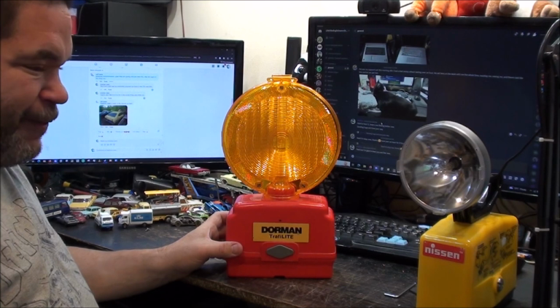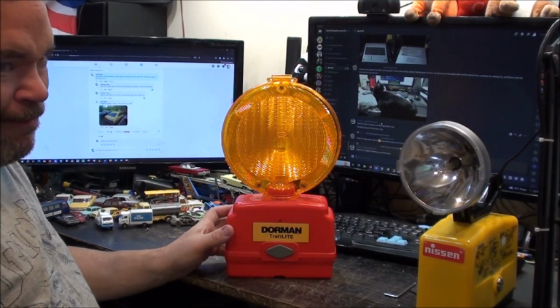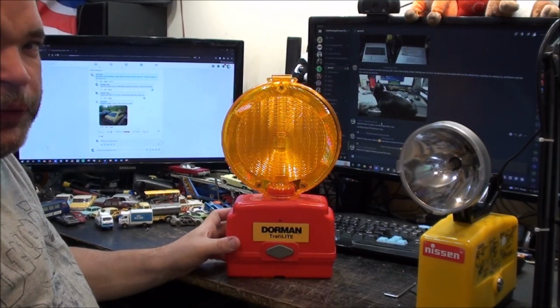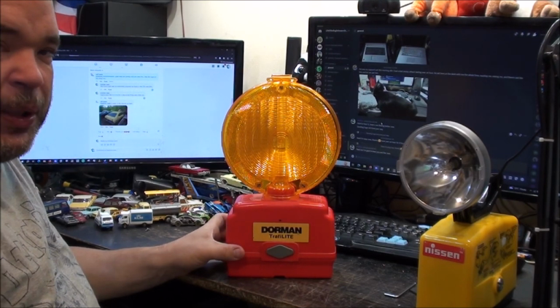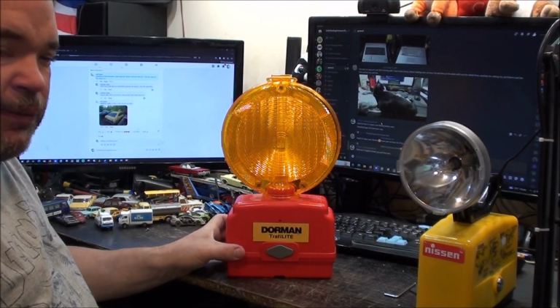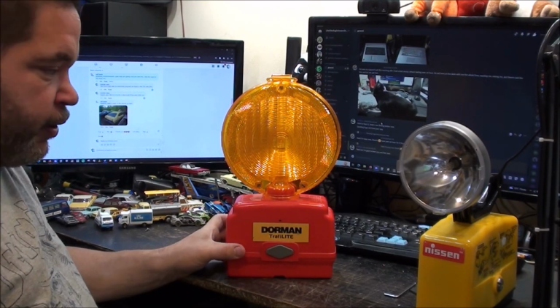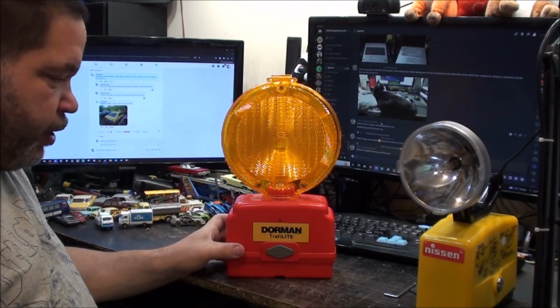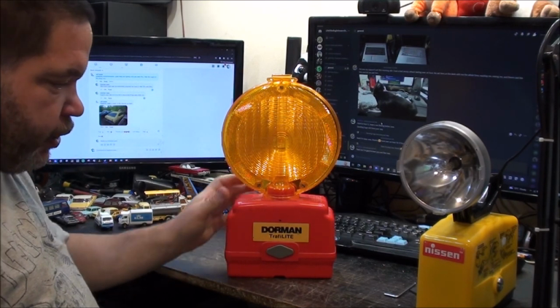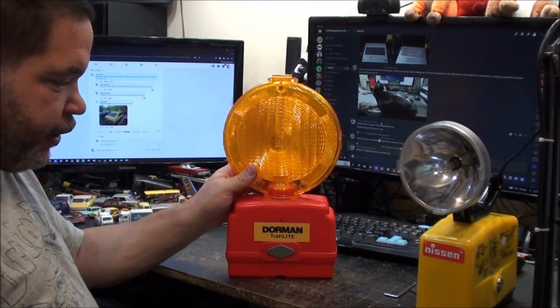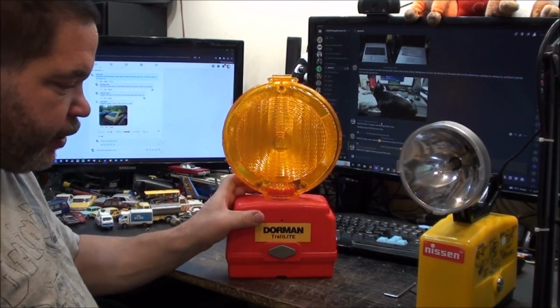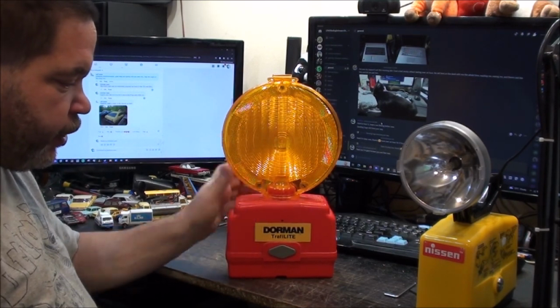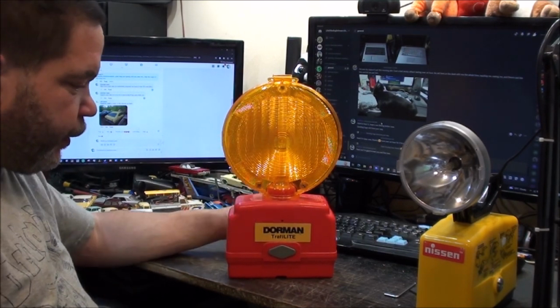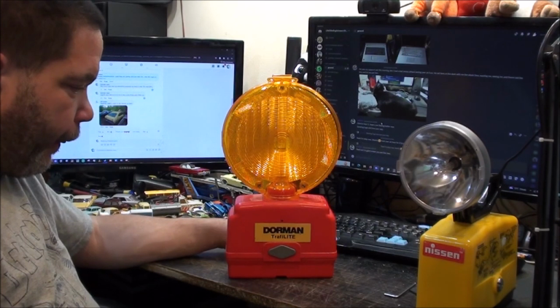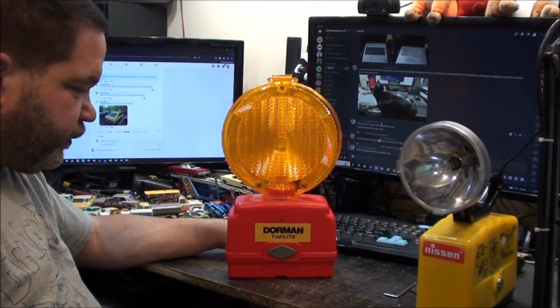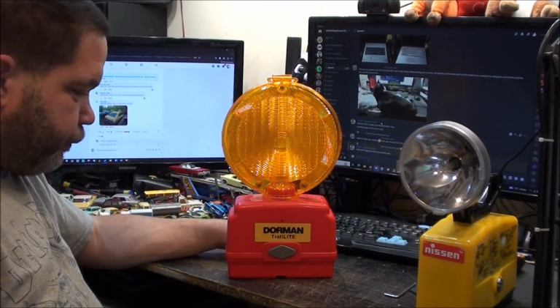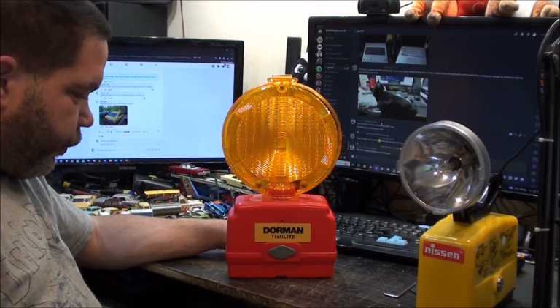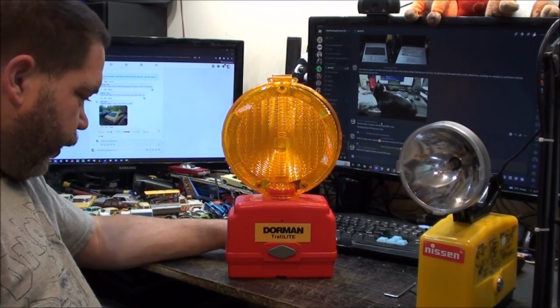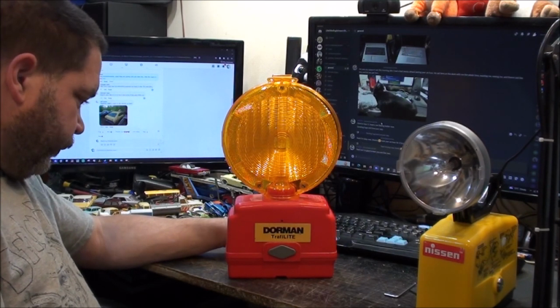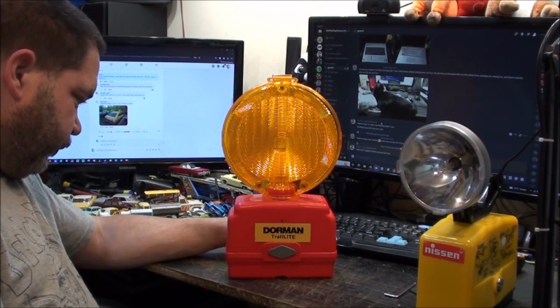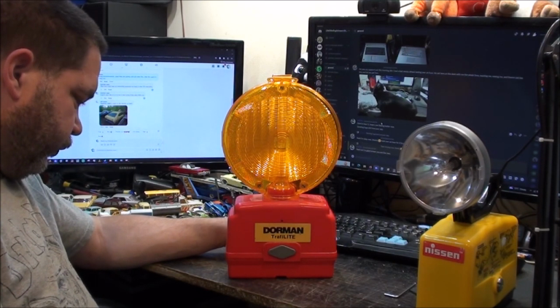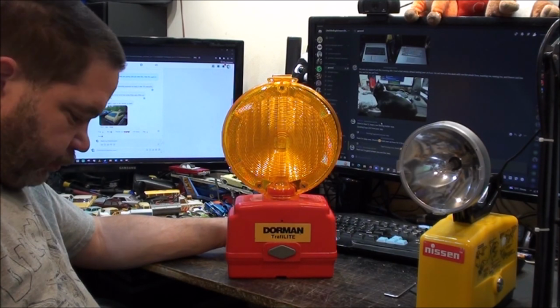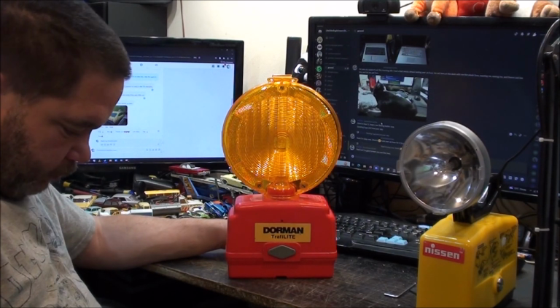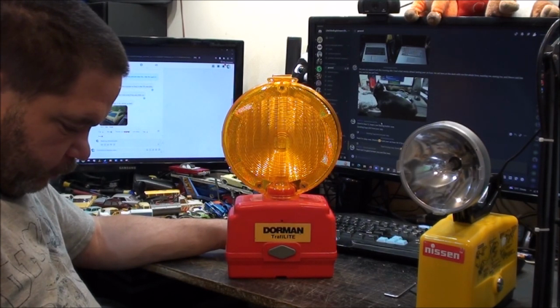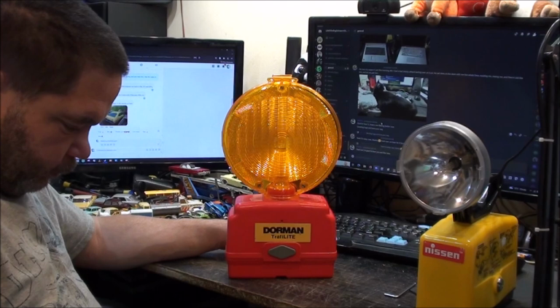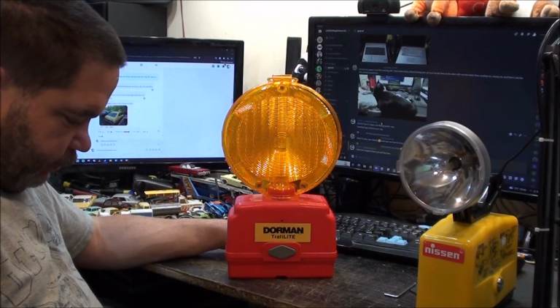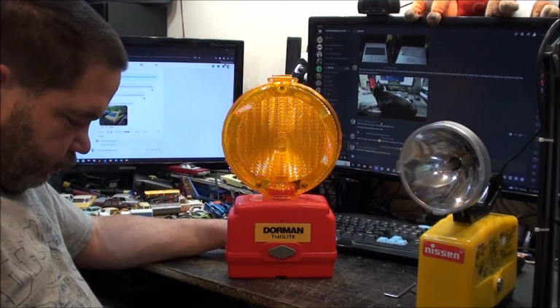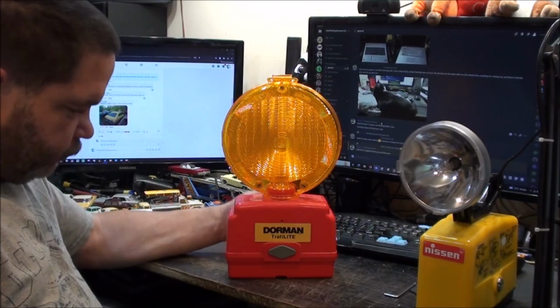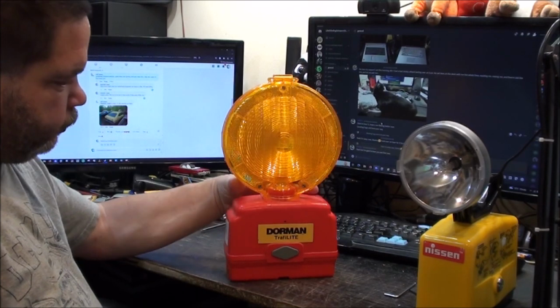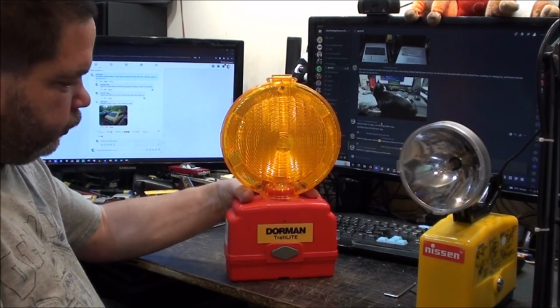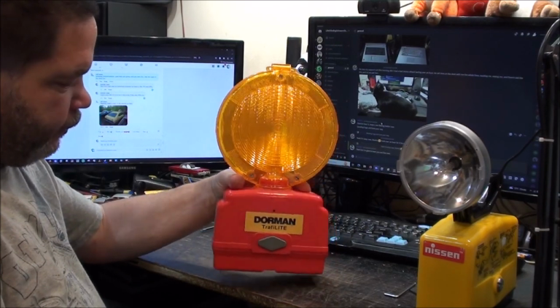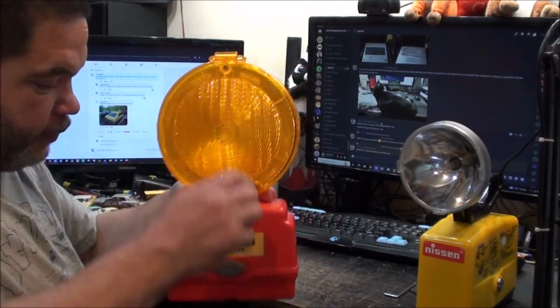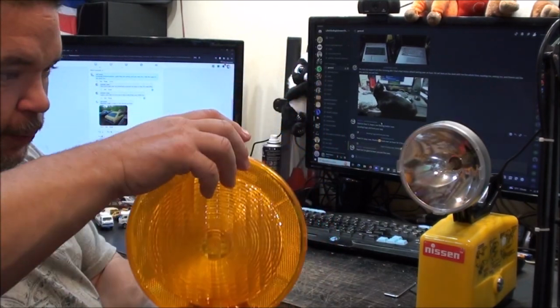I did try bidding on one of these on eBay a couple of months ago, but they go for silly money because they are just so hard to find in this country.